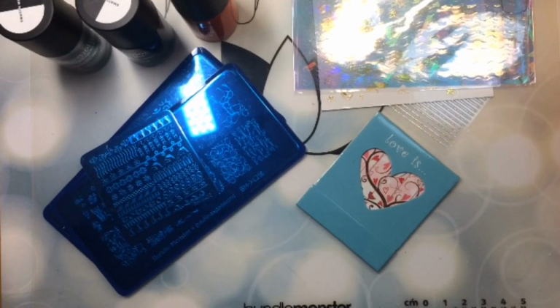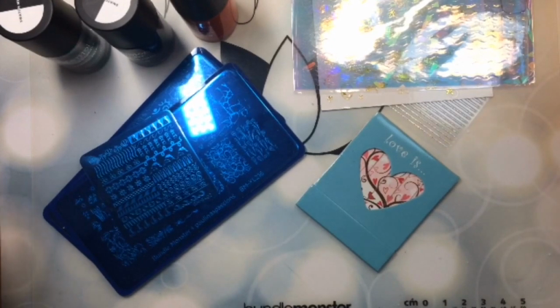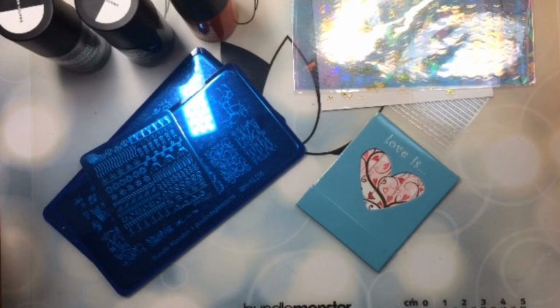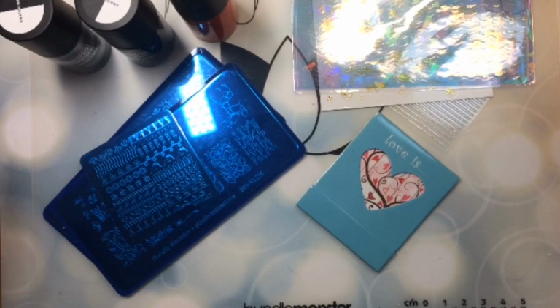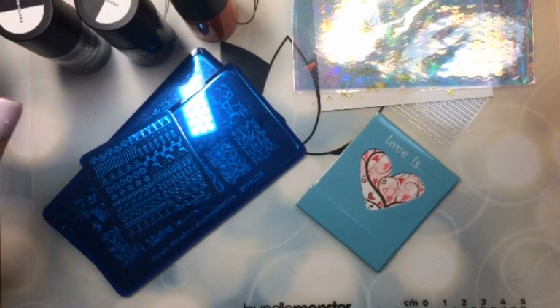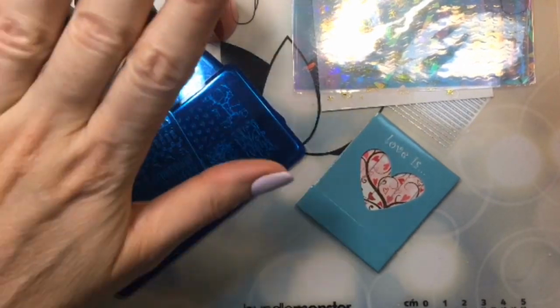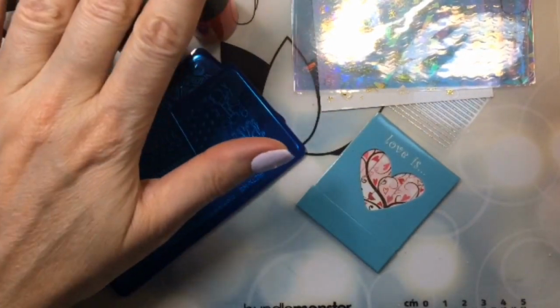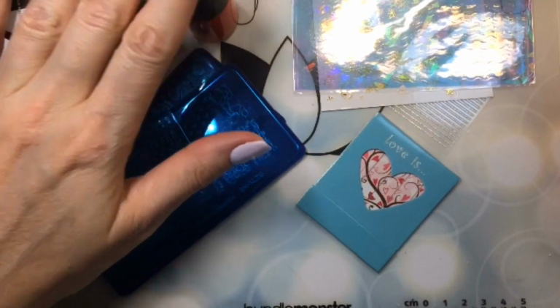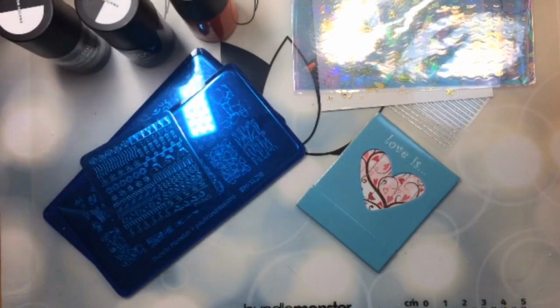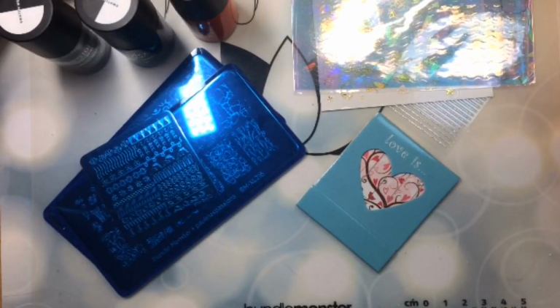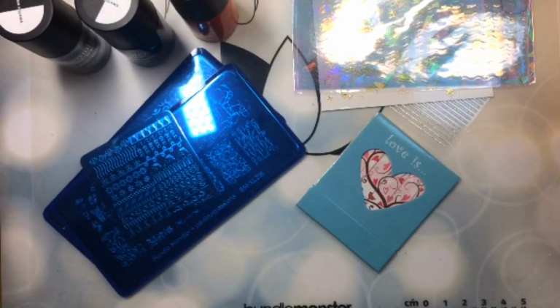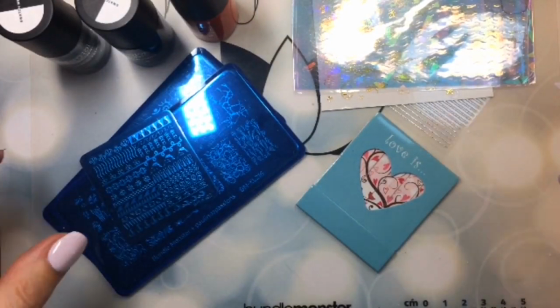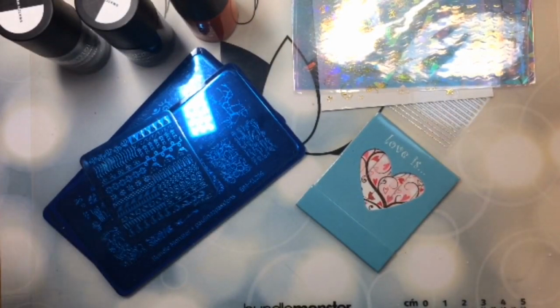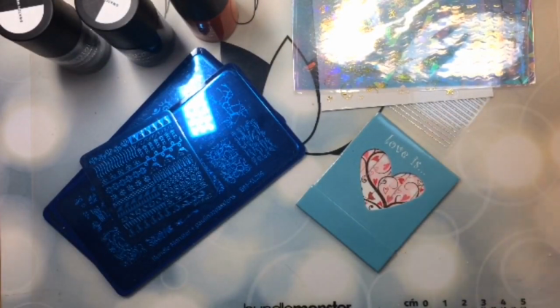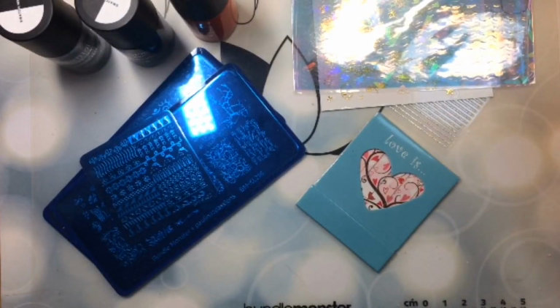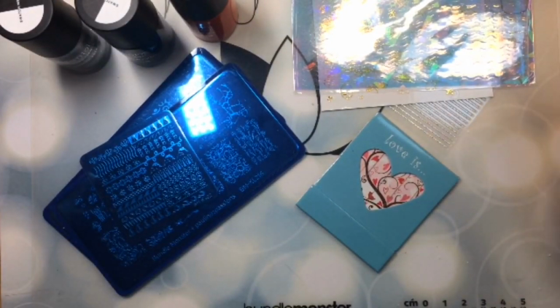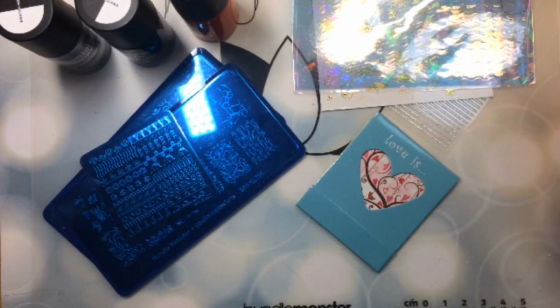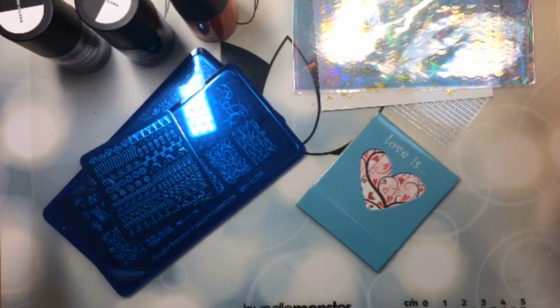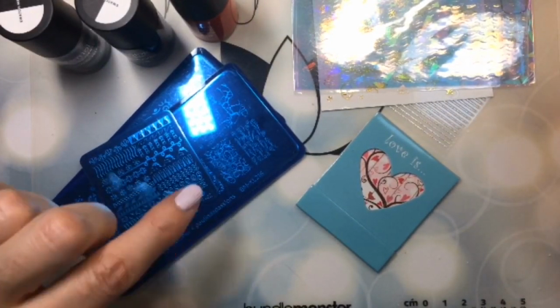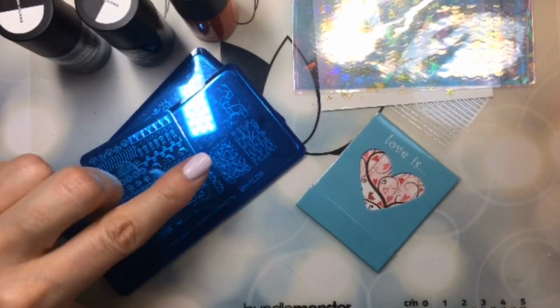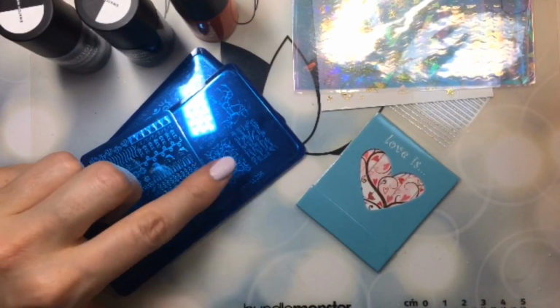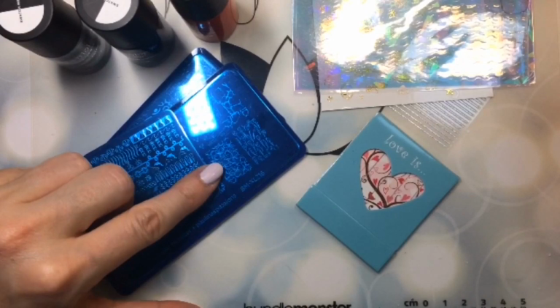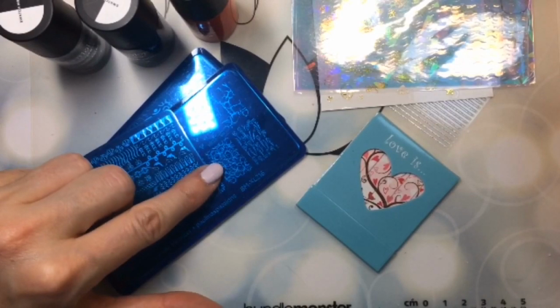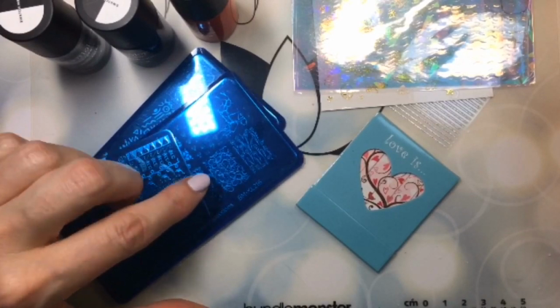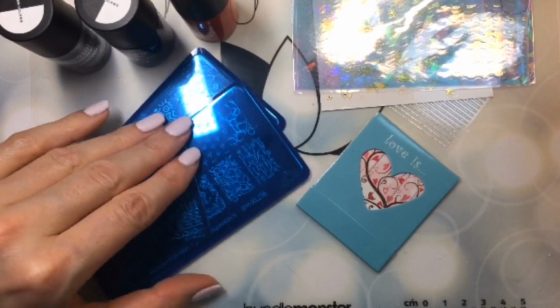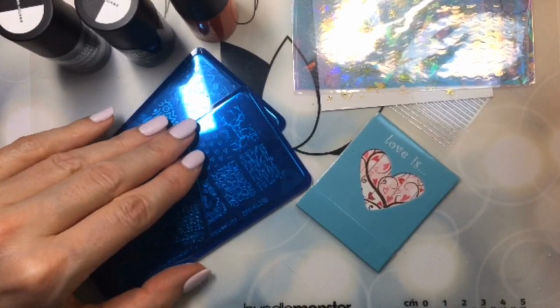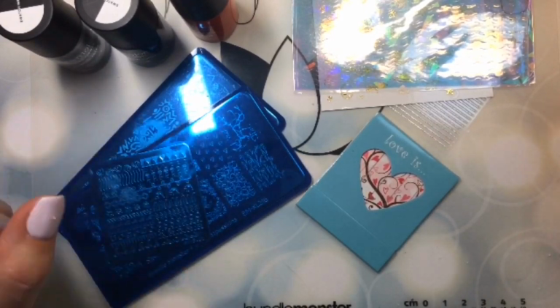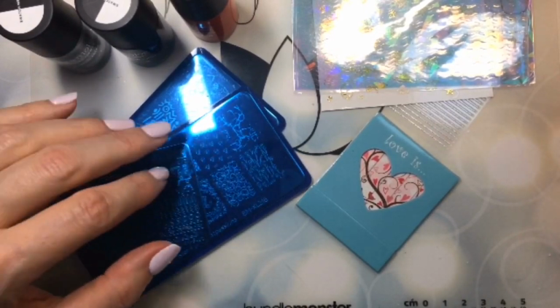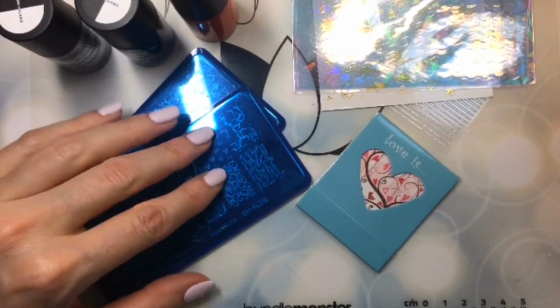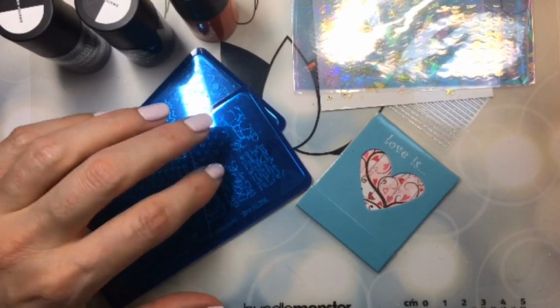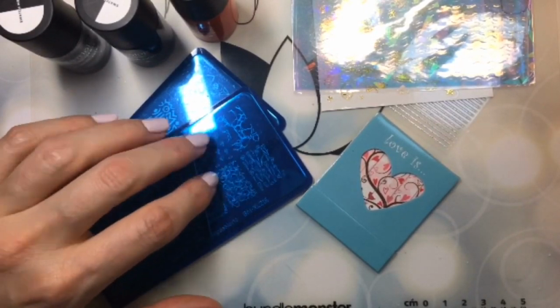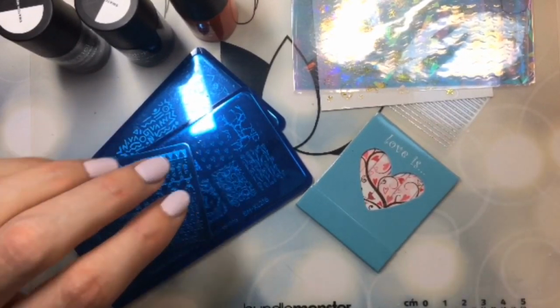What I'm going to do today is open these up, swatch these different colors for us, and I'll probably use the stamps at a later time. So we'll see what that looks like.